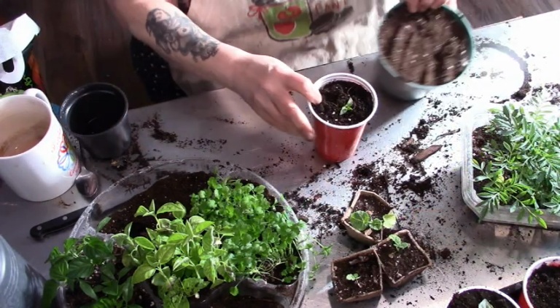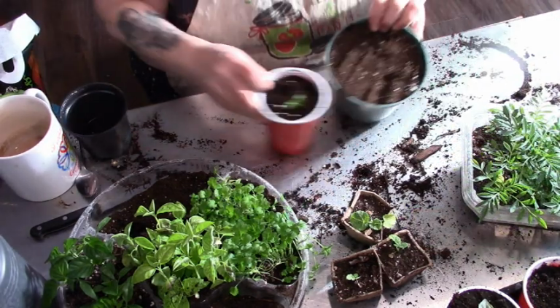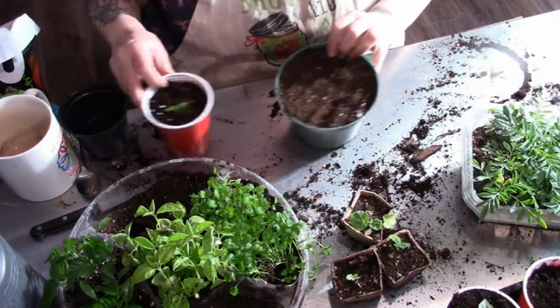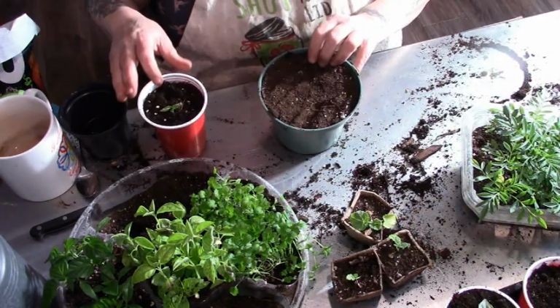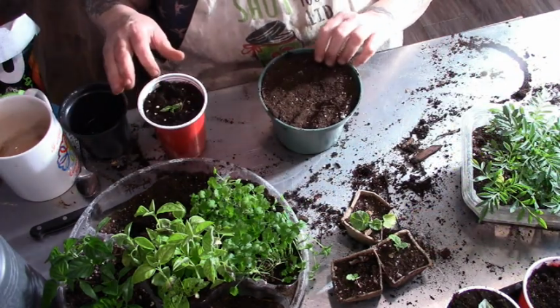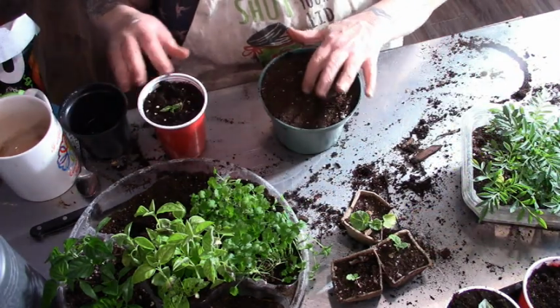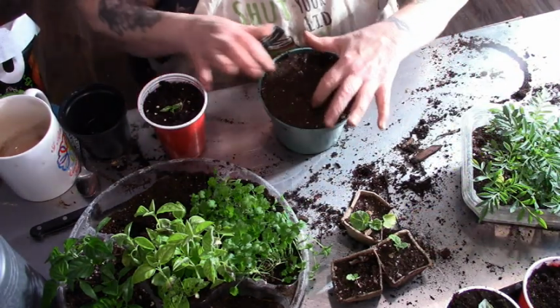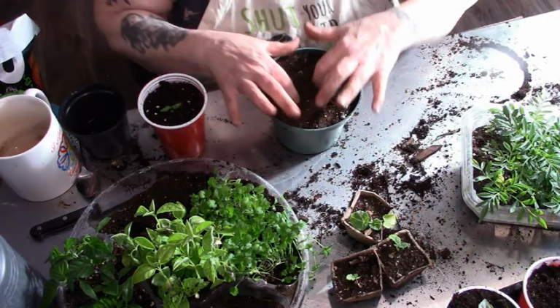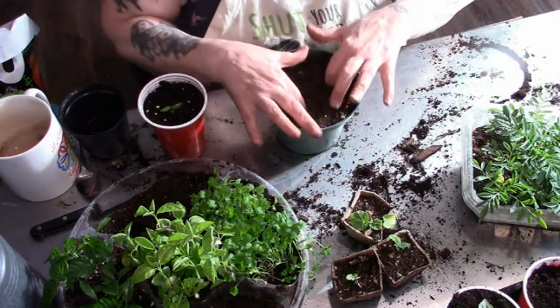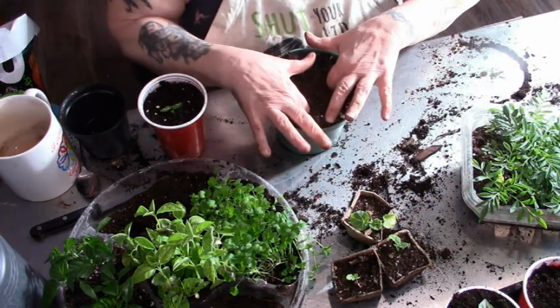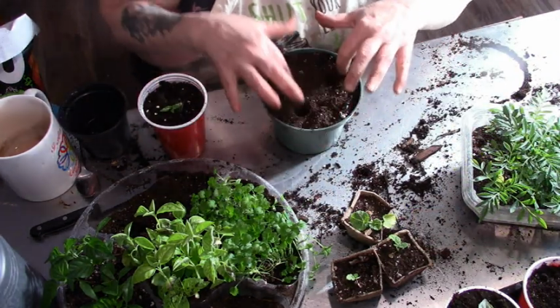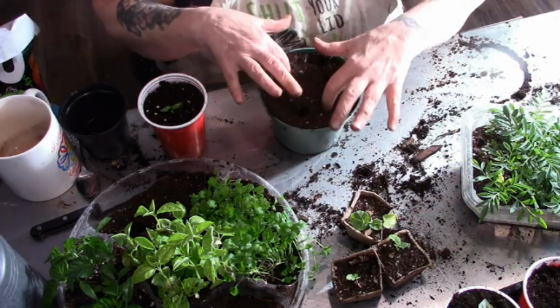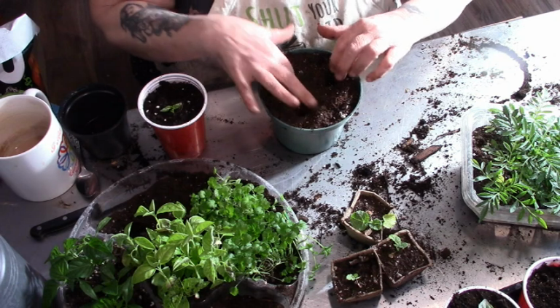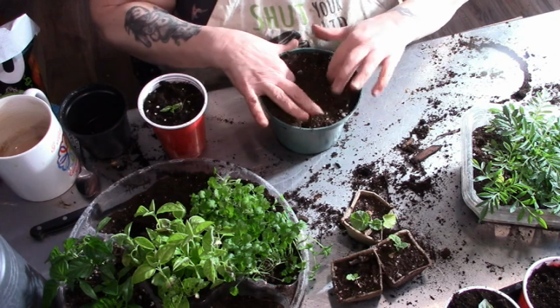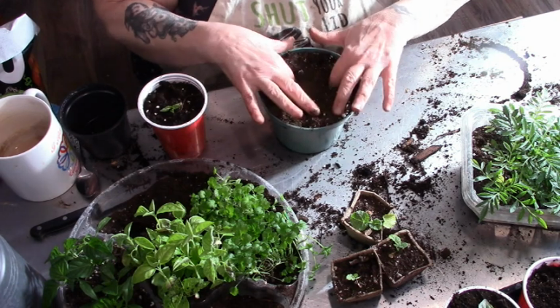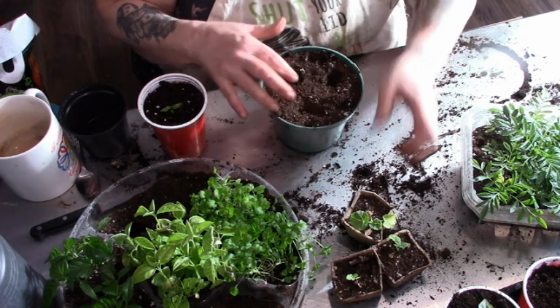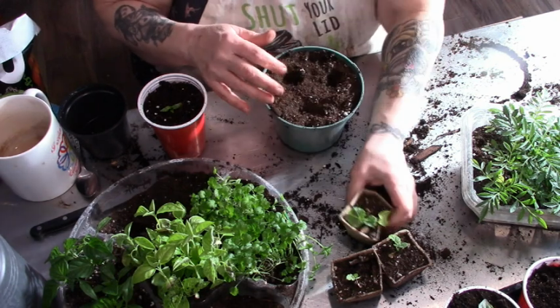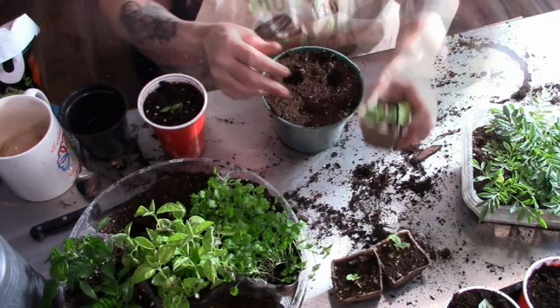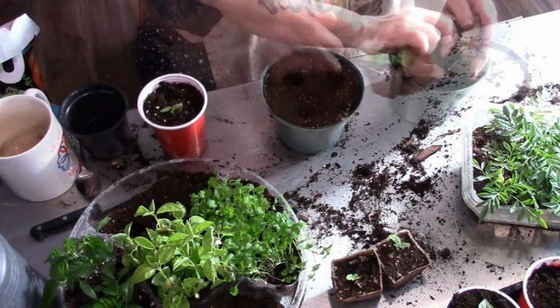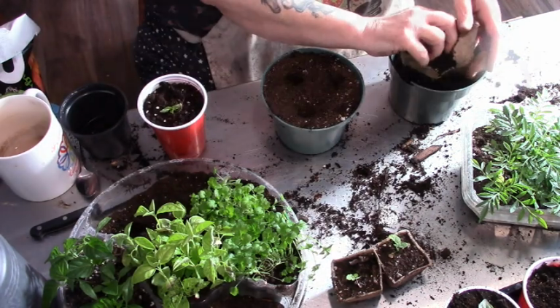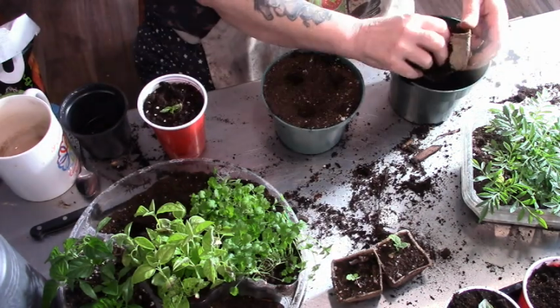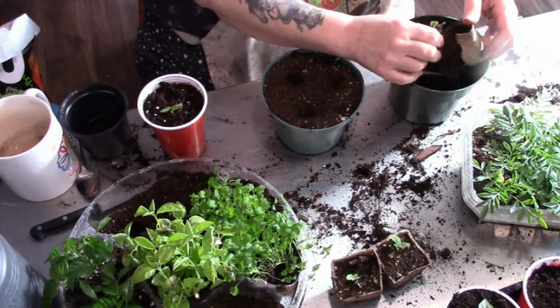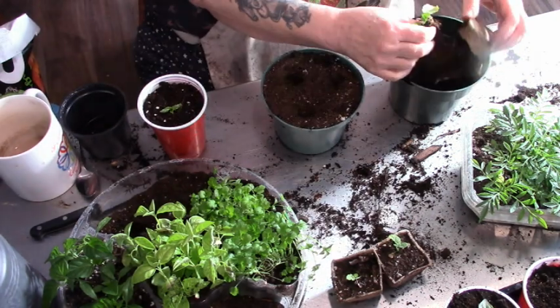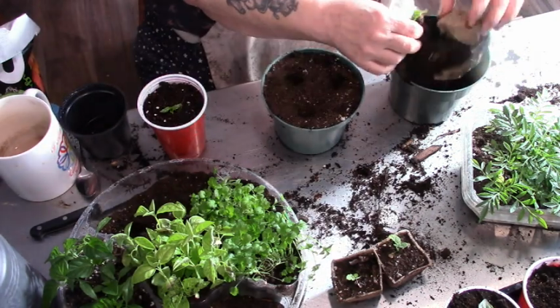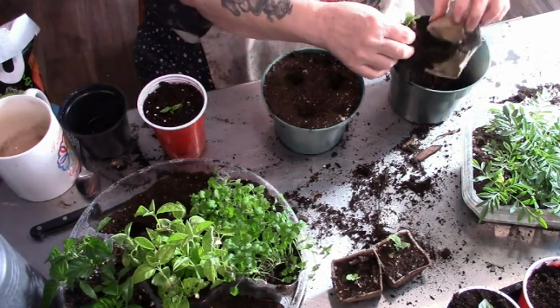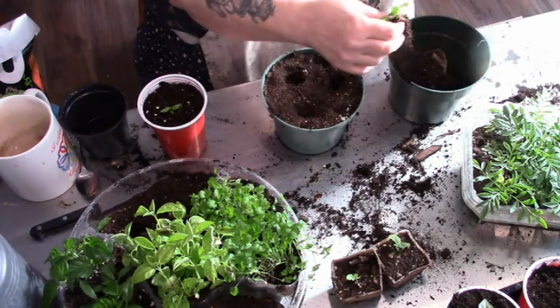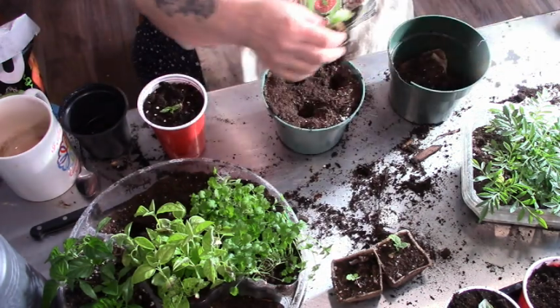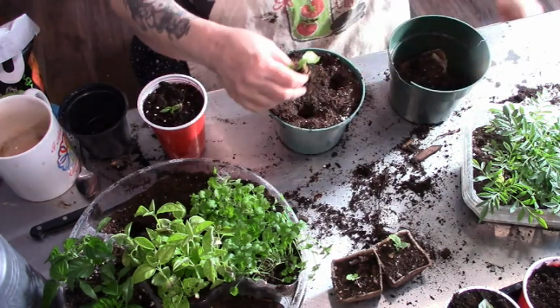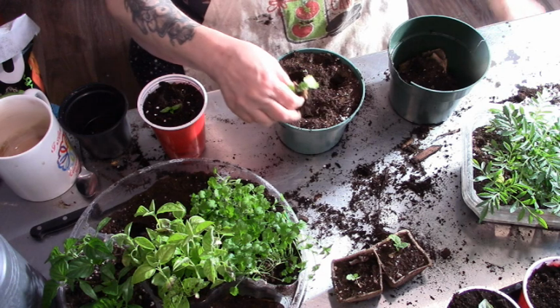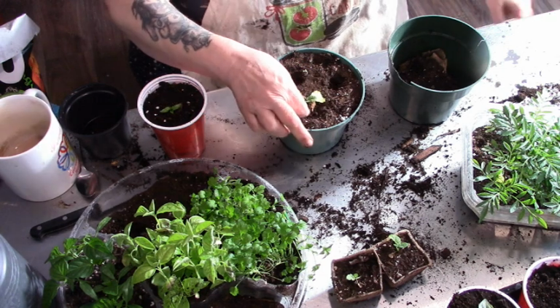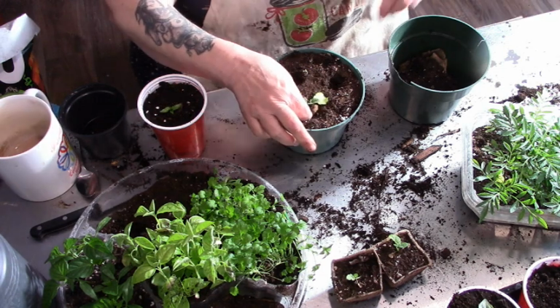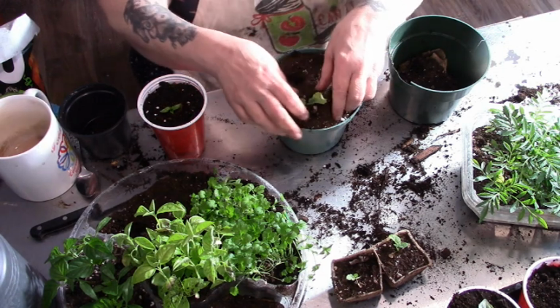And in here are going my hollyhocks — I got three of them.